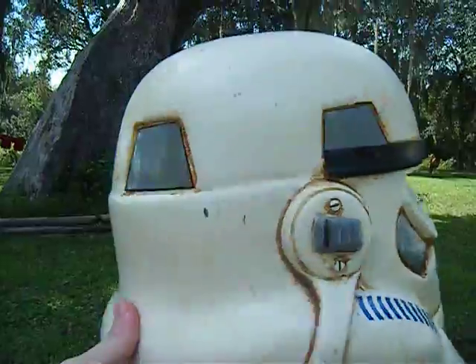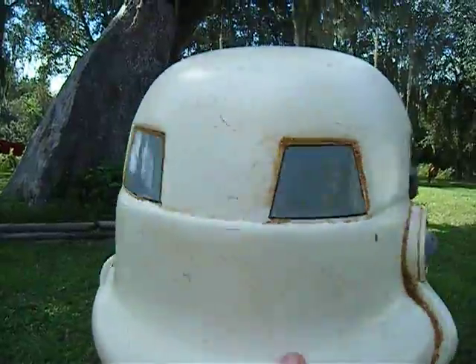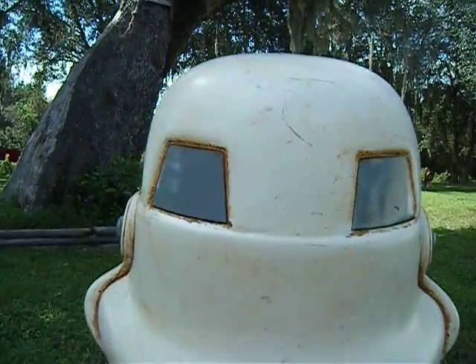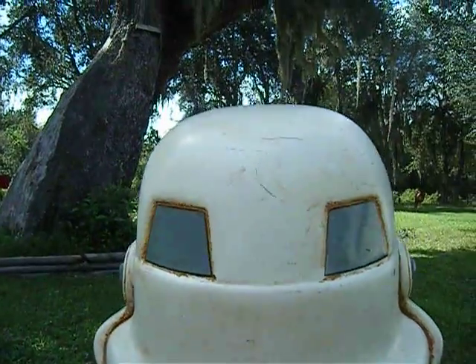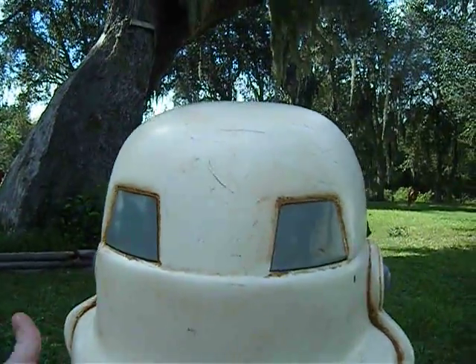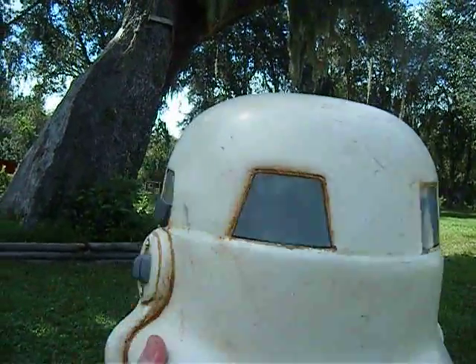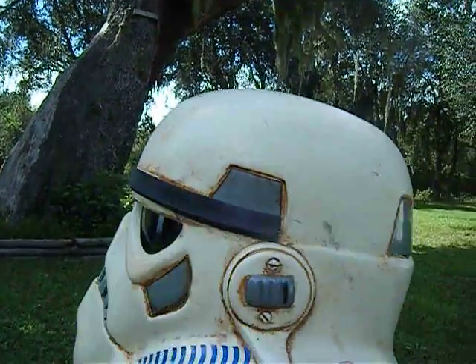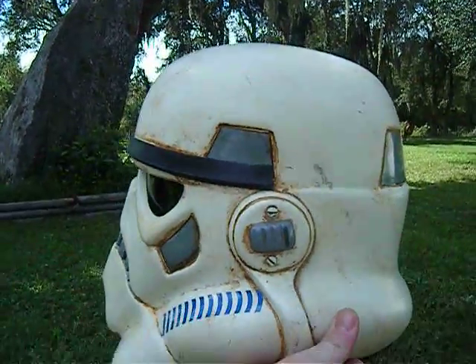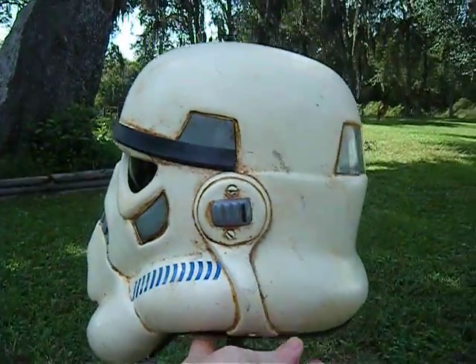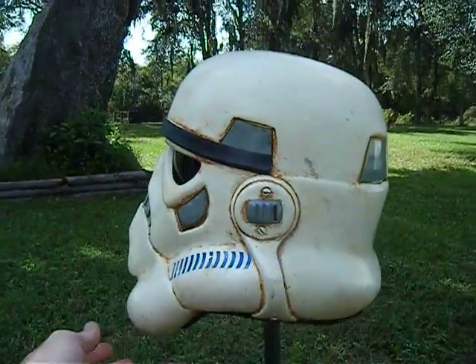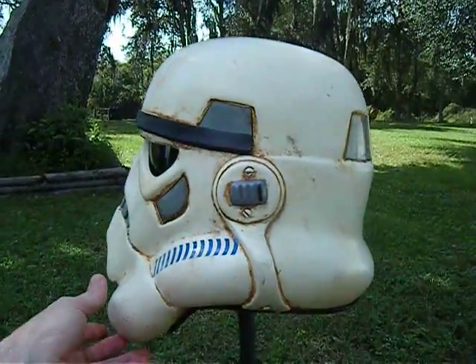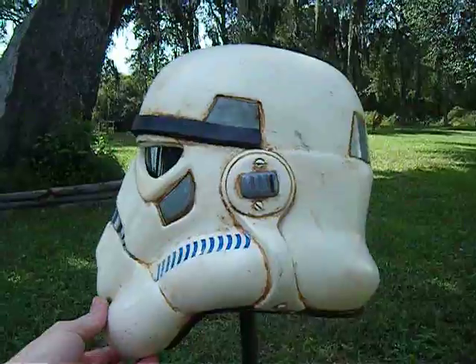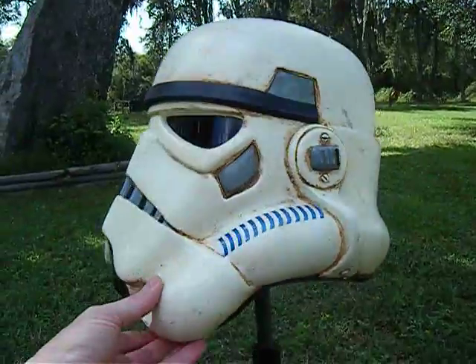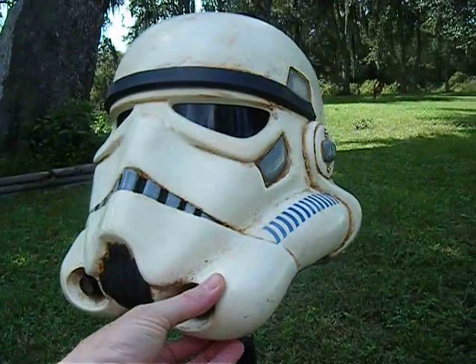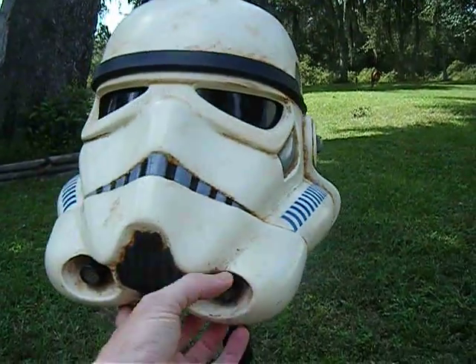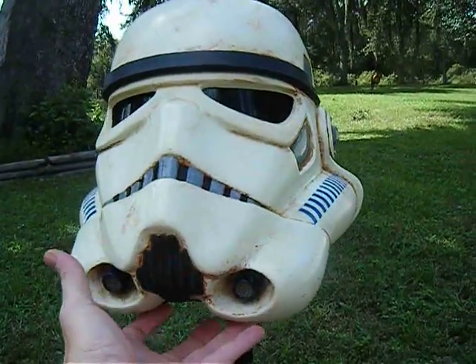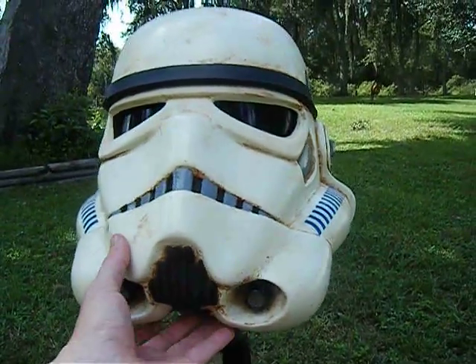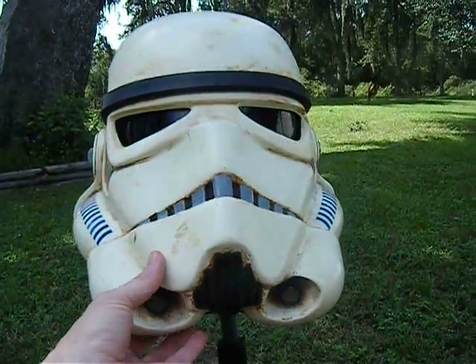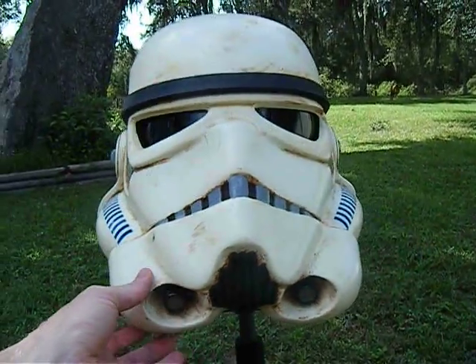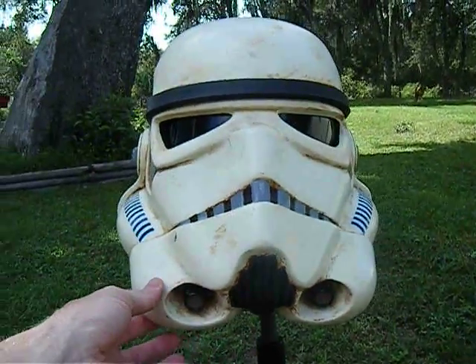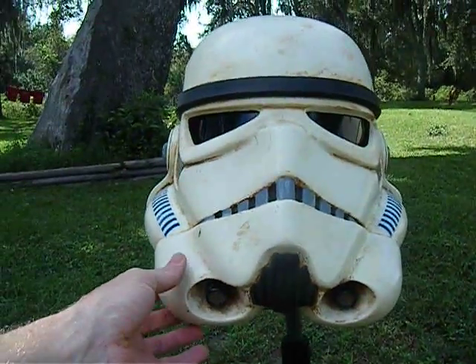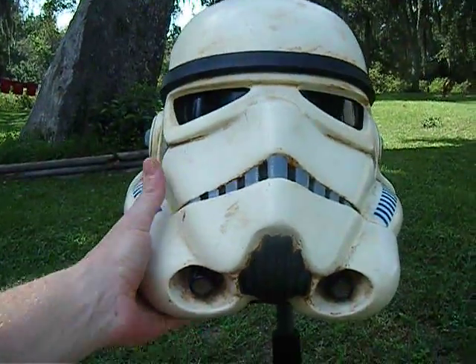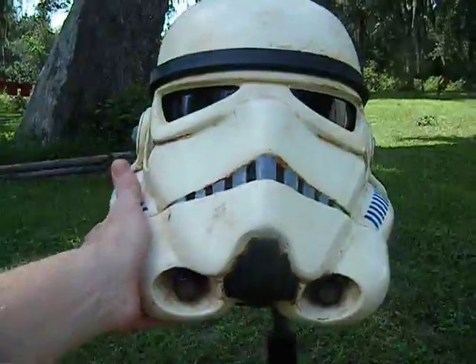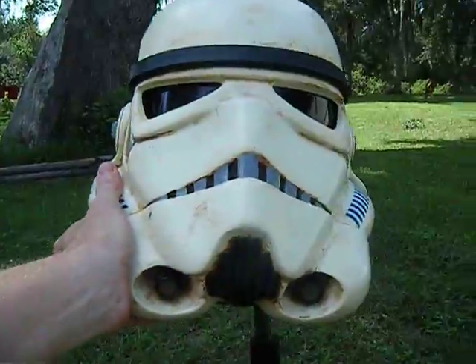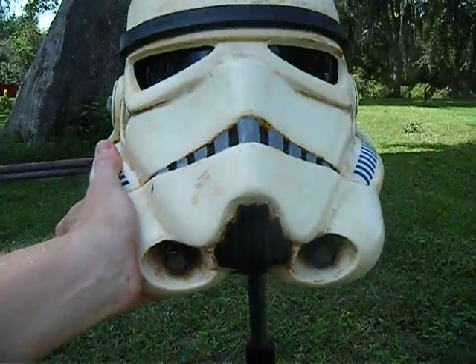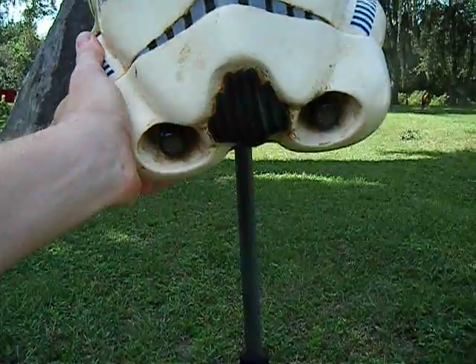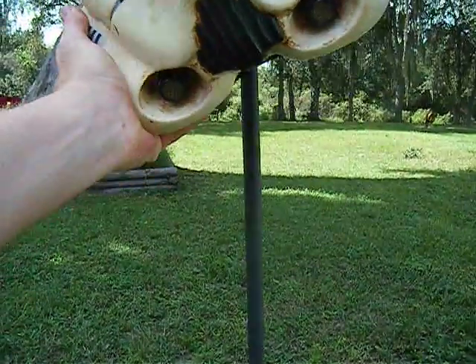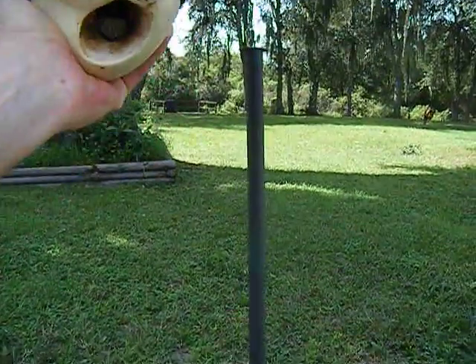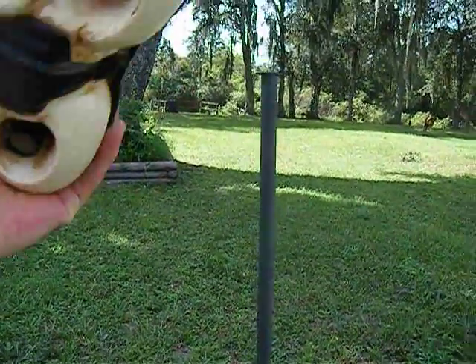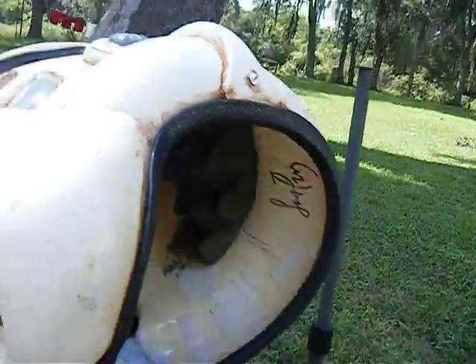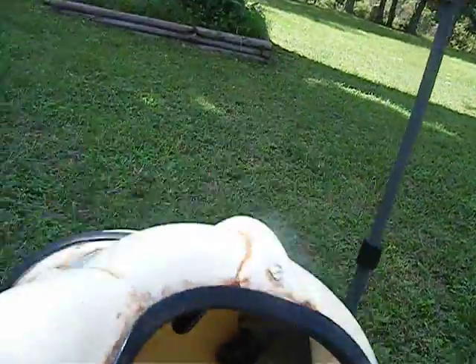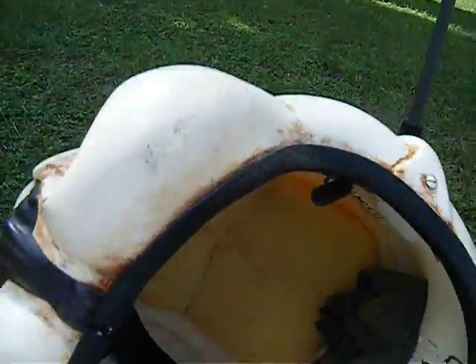Other than that, that's about it on this thing. I definitely hate to see it go. It's my original sandtrooper helmet — it's very sturdy. I'll give you a quick view of the inside here.